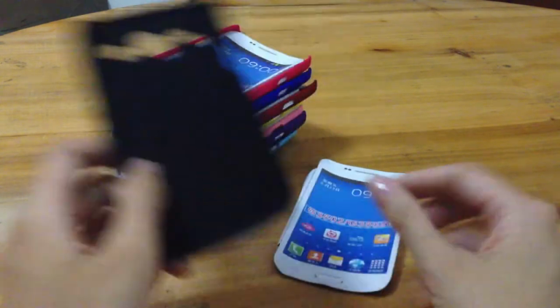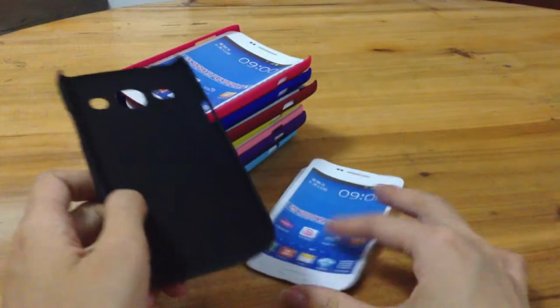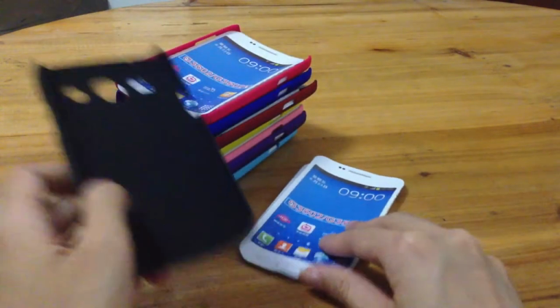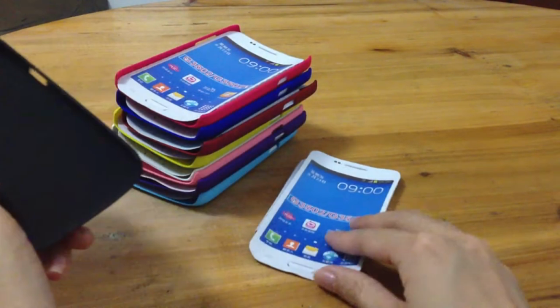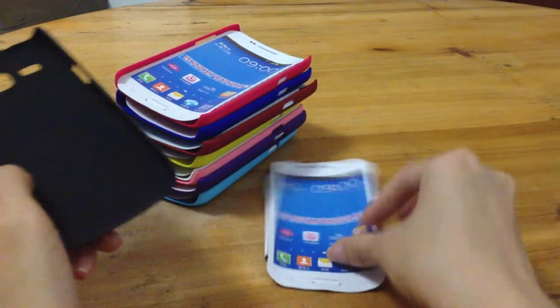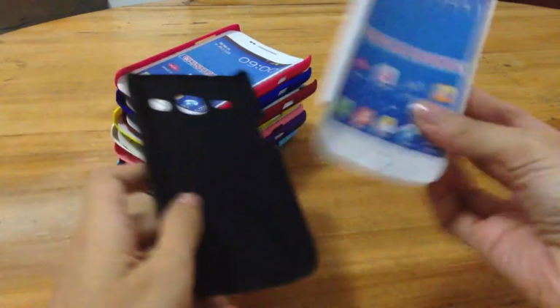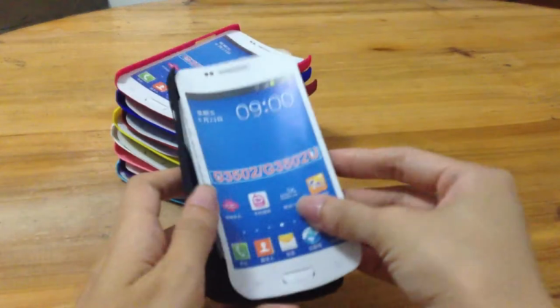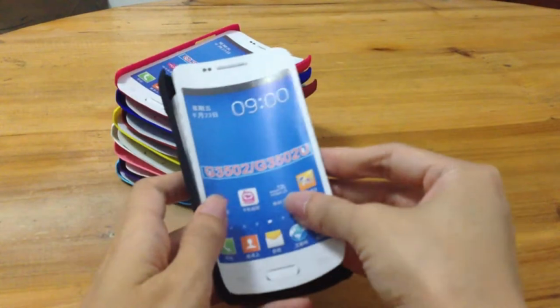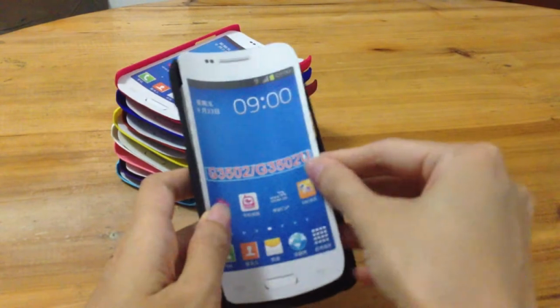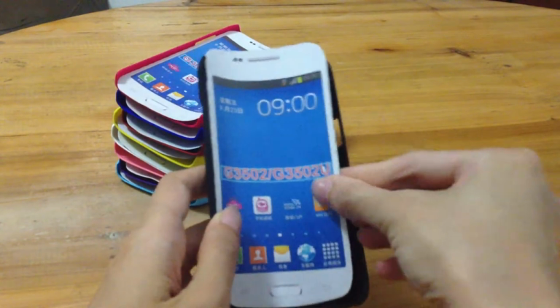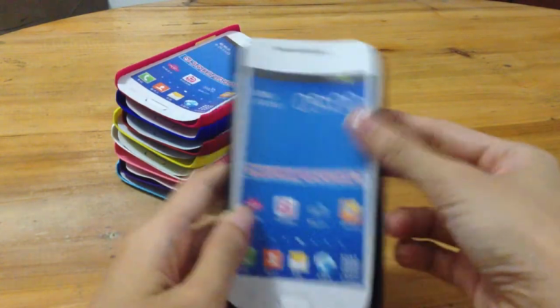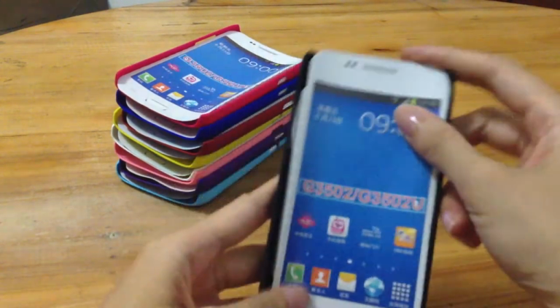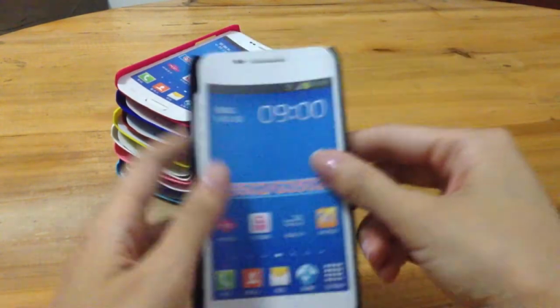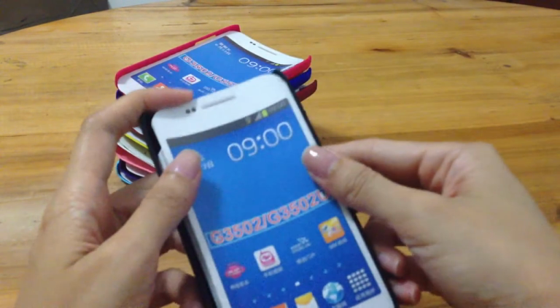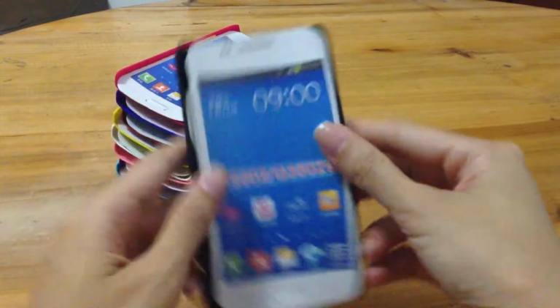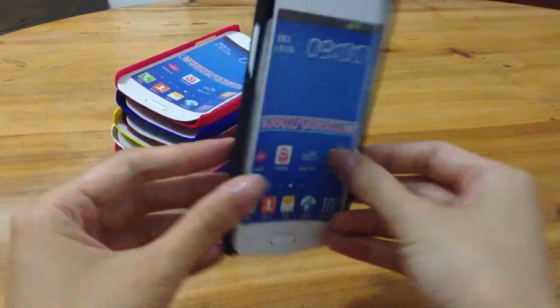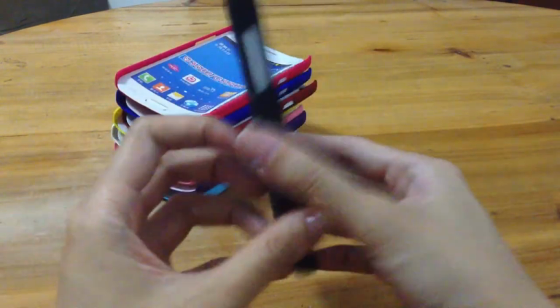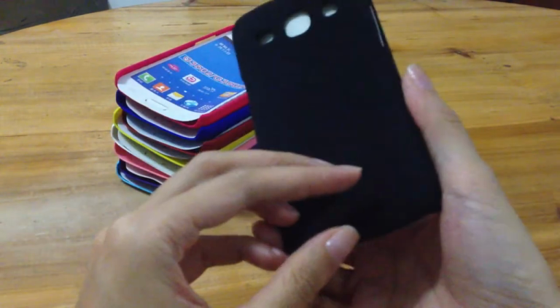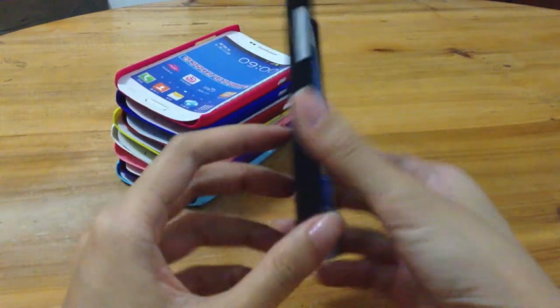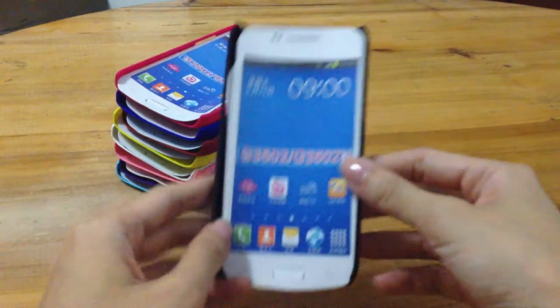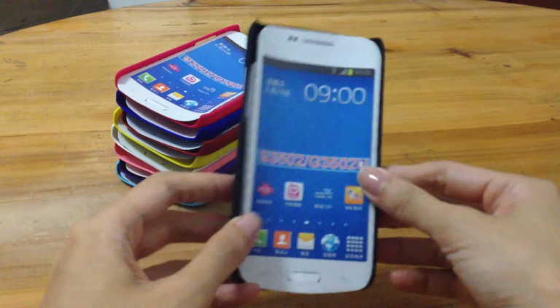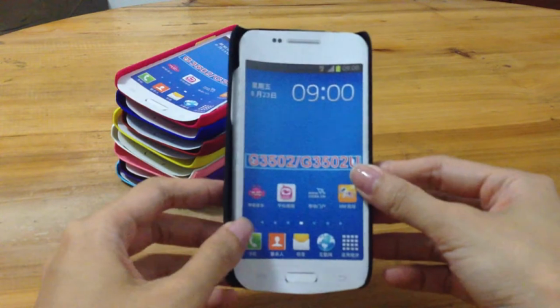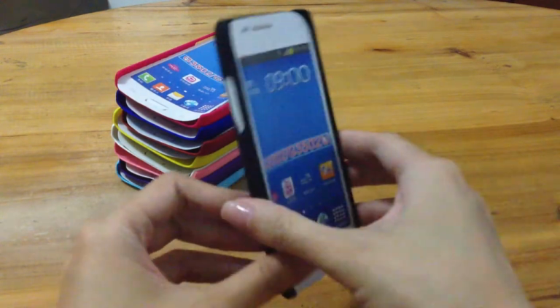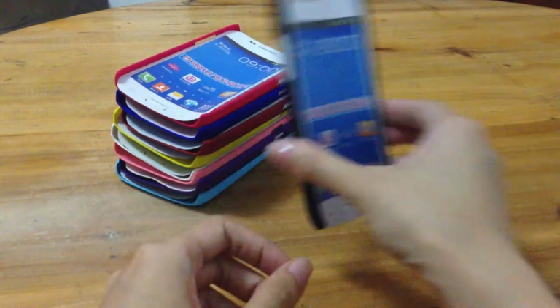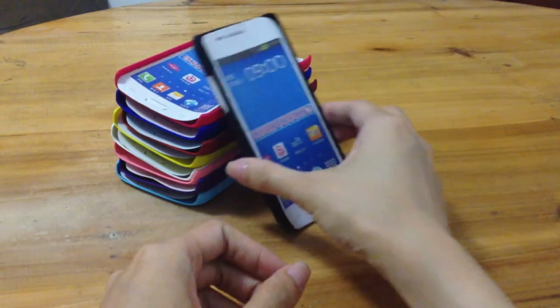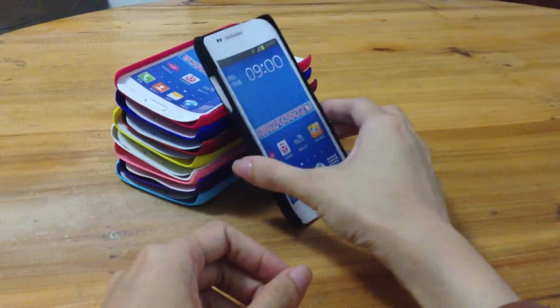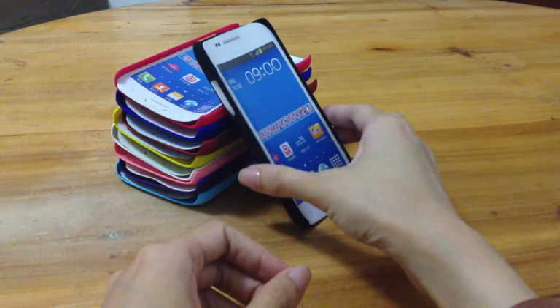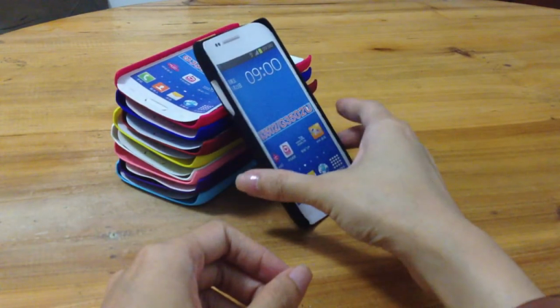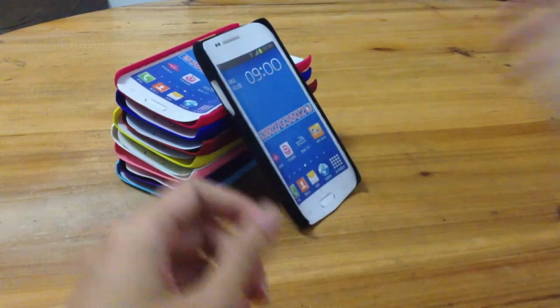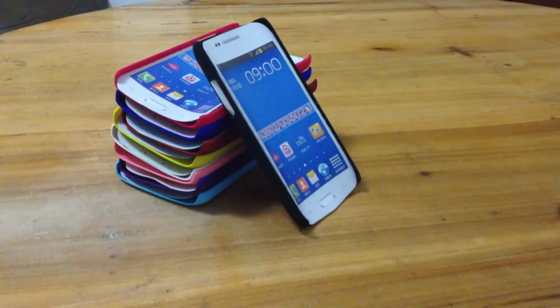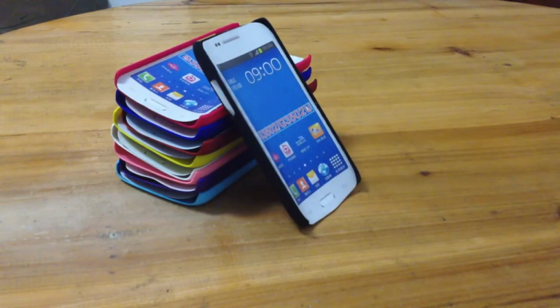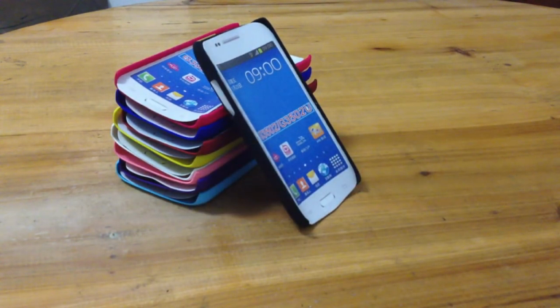What do you think of this Ultra-Thin hard case? Okay, that's all. Thanks for watching.